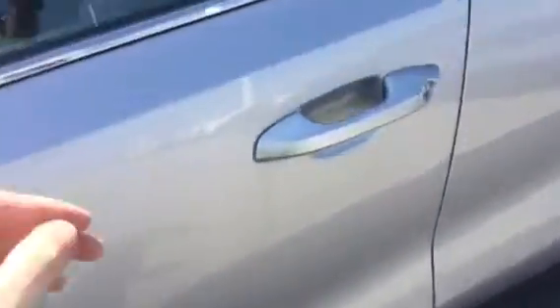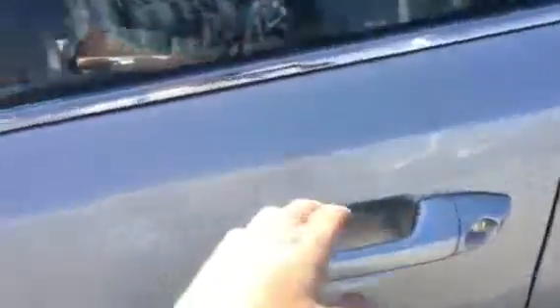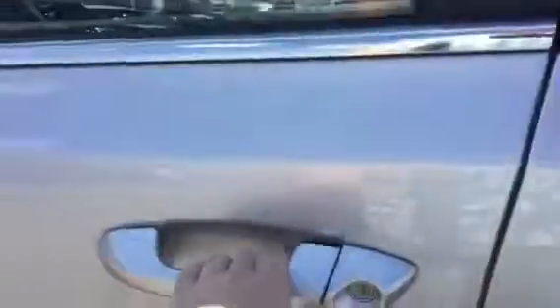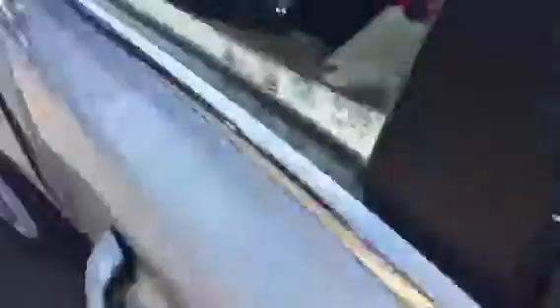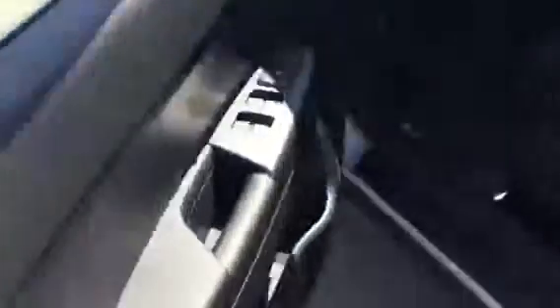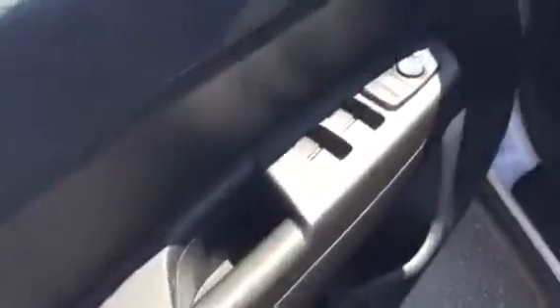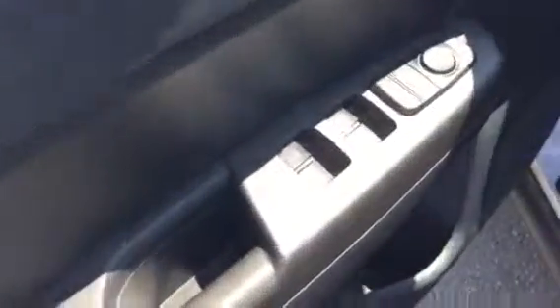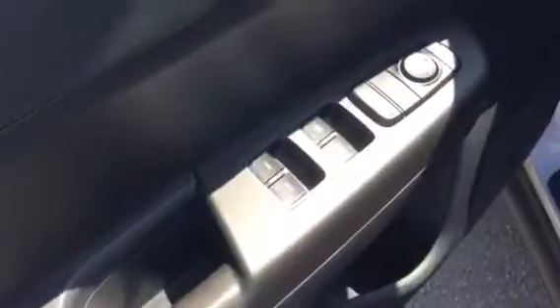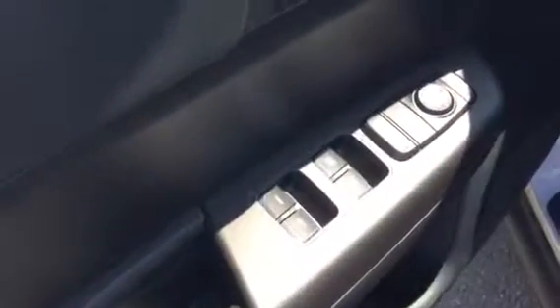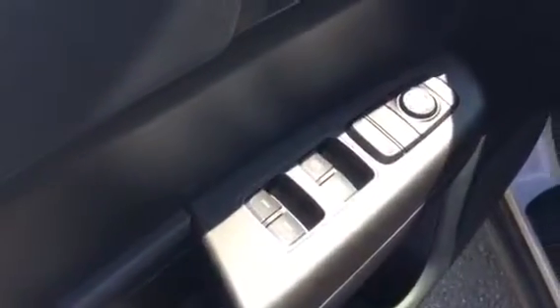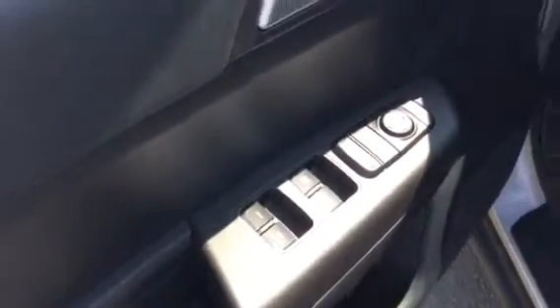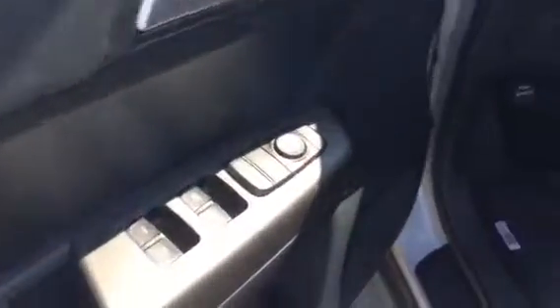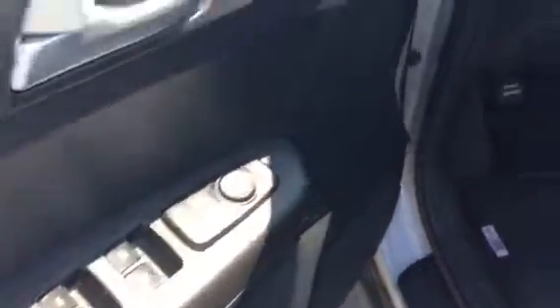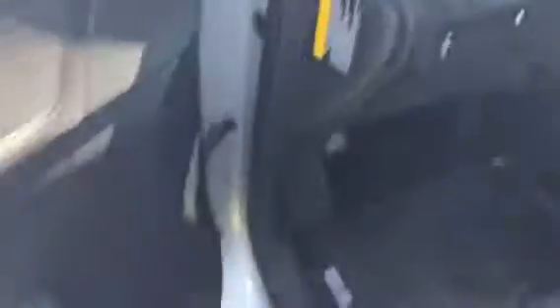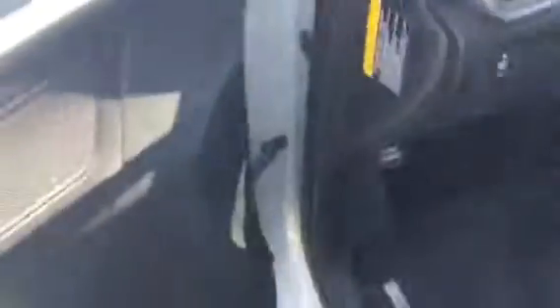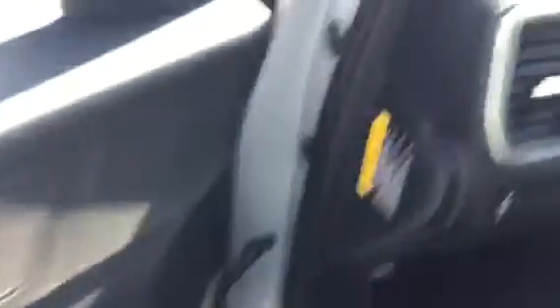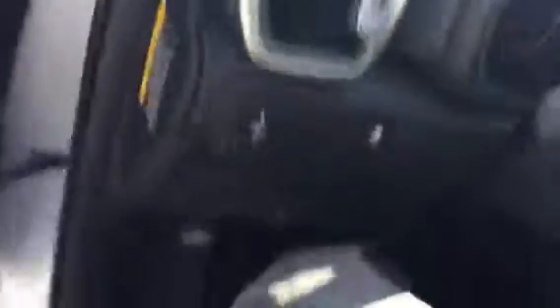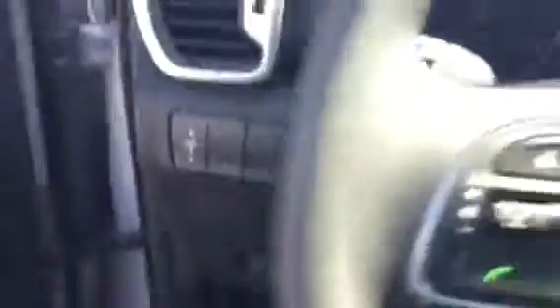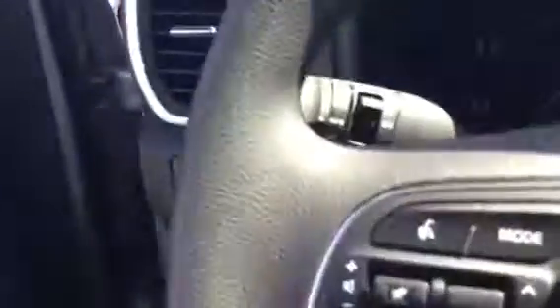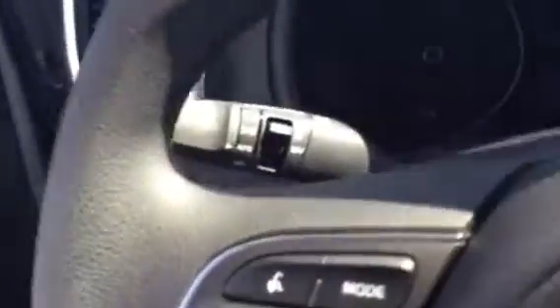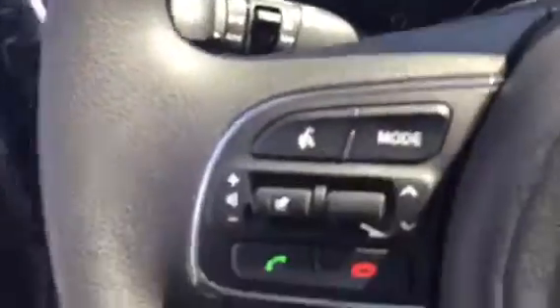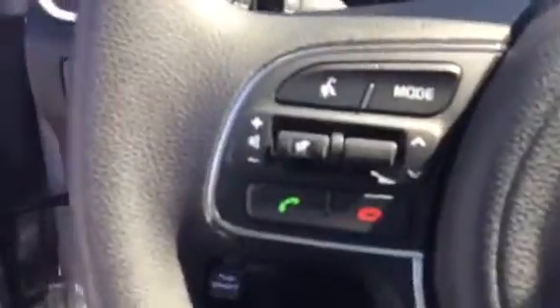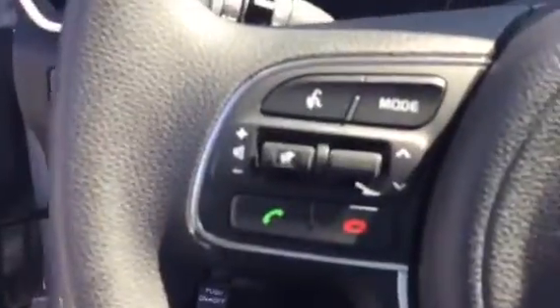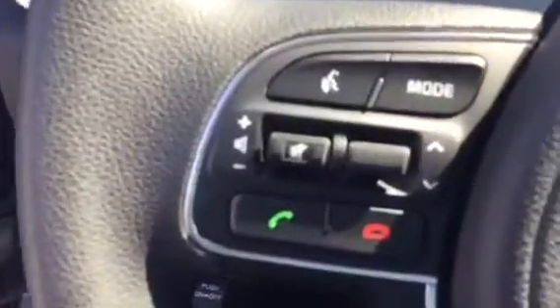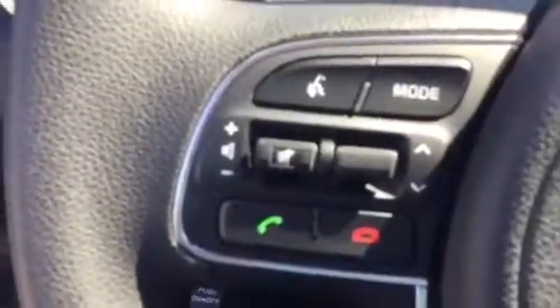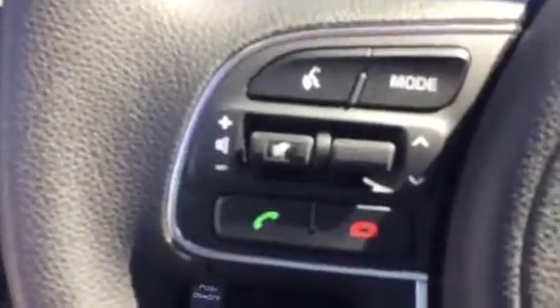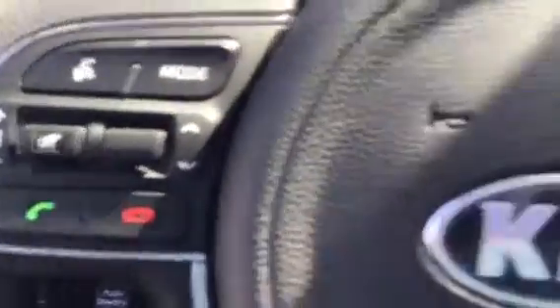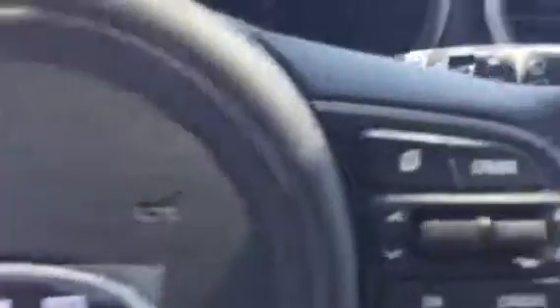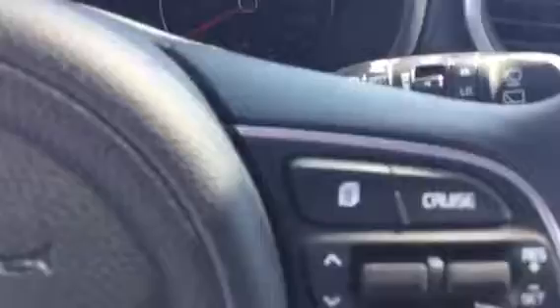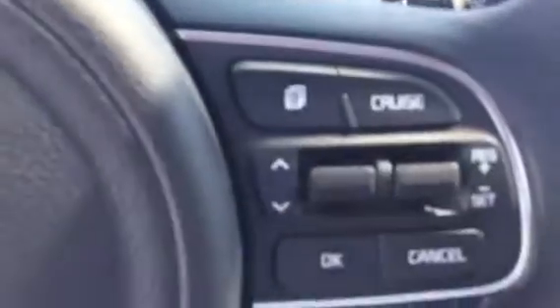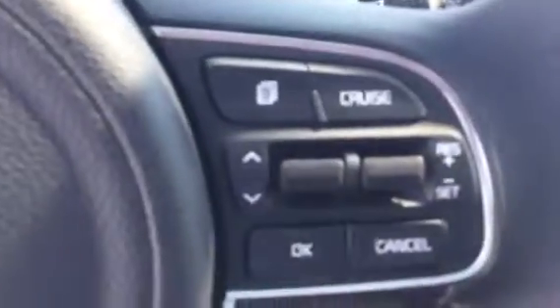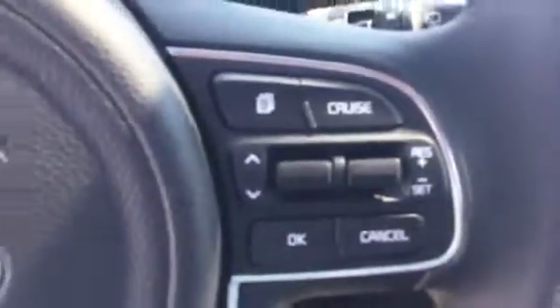Getting into the vehicle, you have your power windows, mirrors and locks. On the steering wheel, you have your Bluetooth controls and your cruise controls.